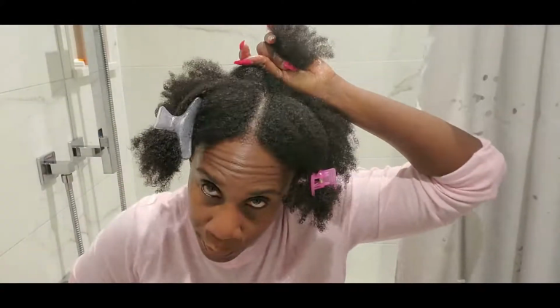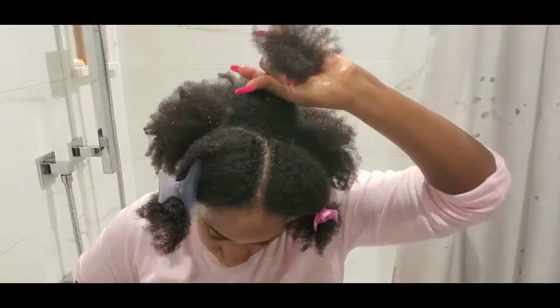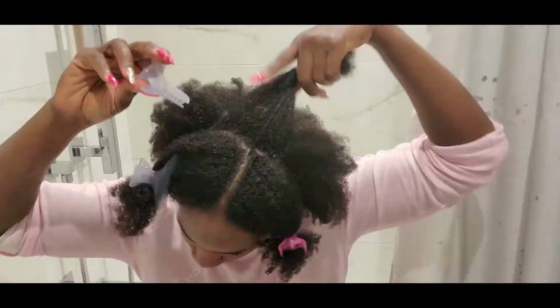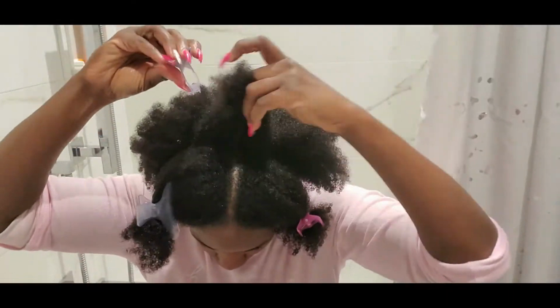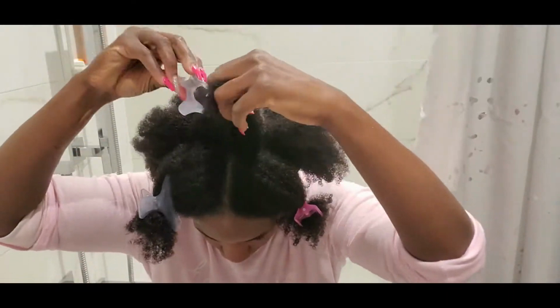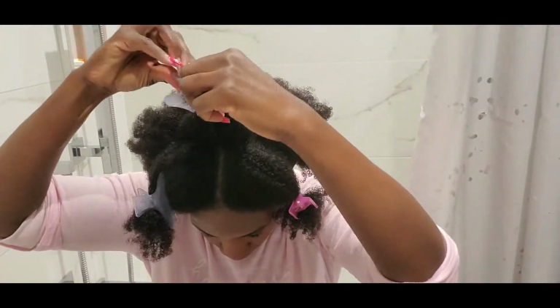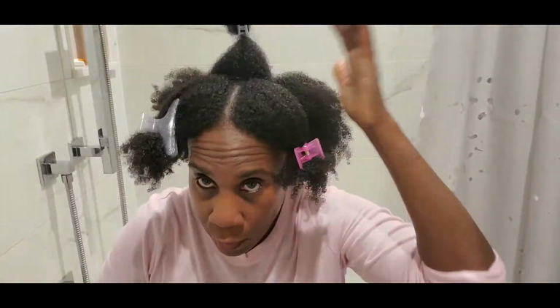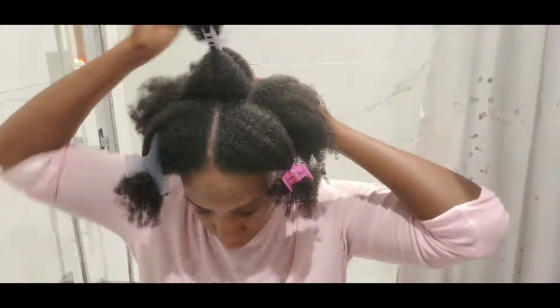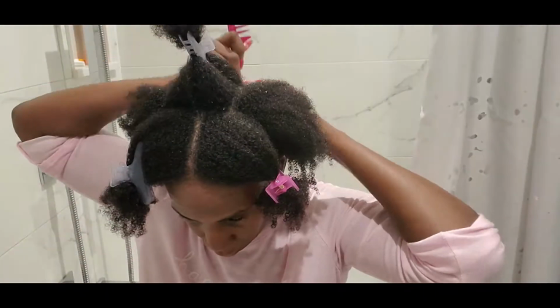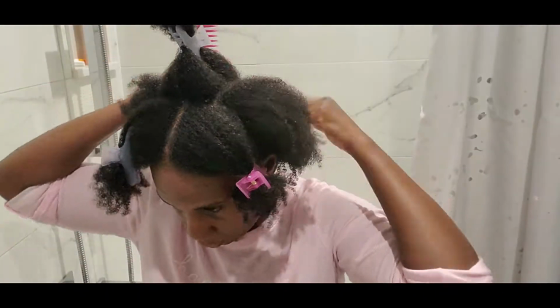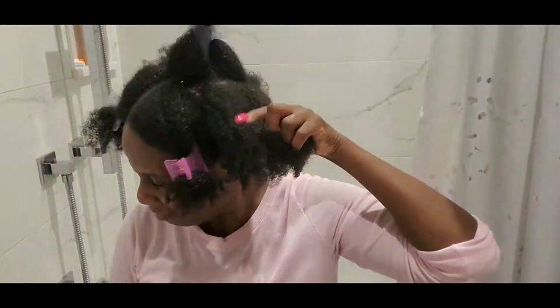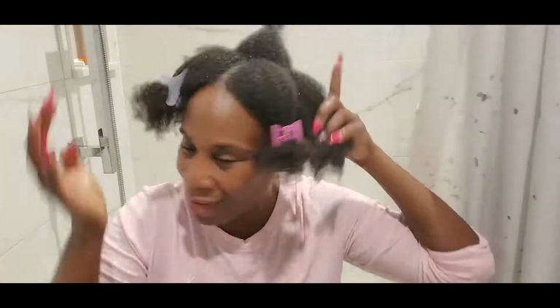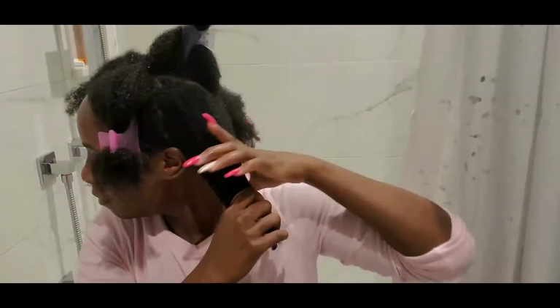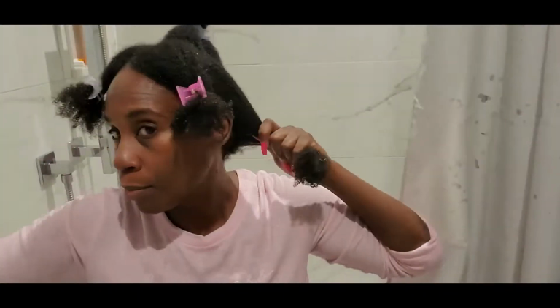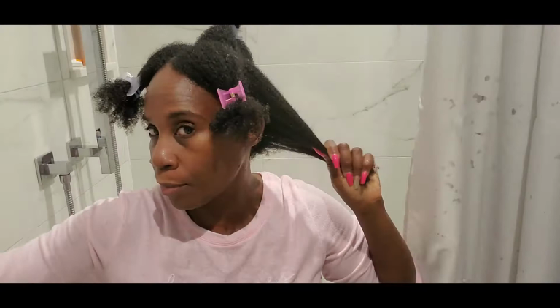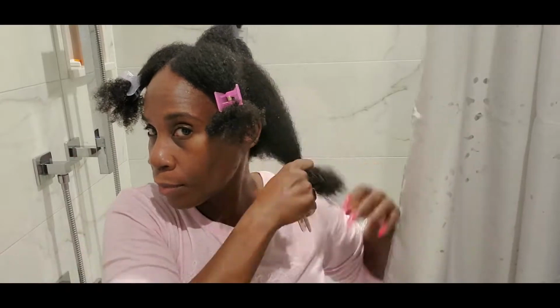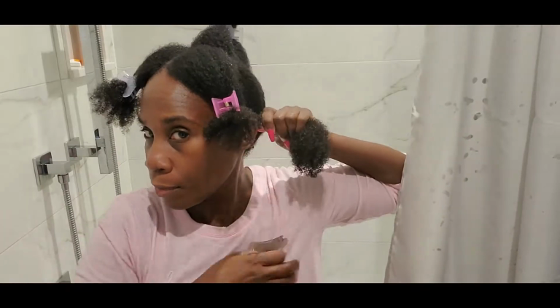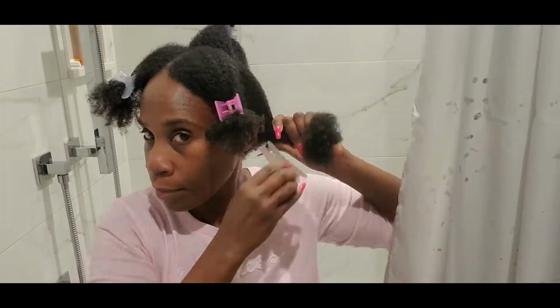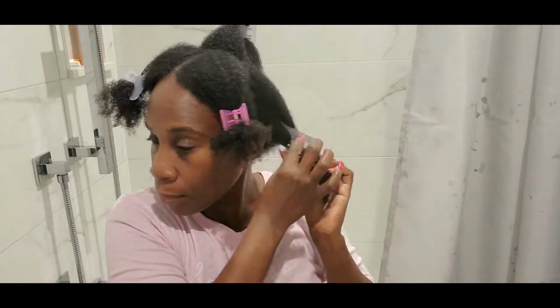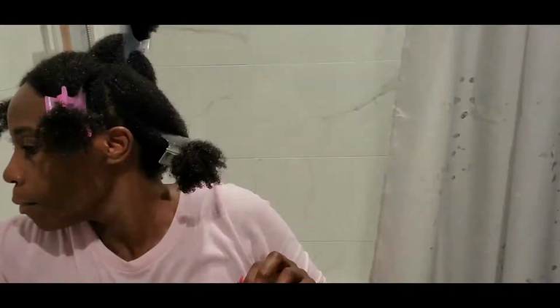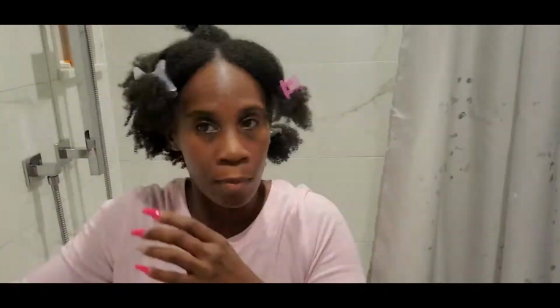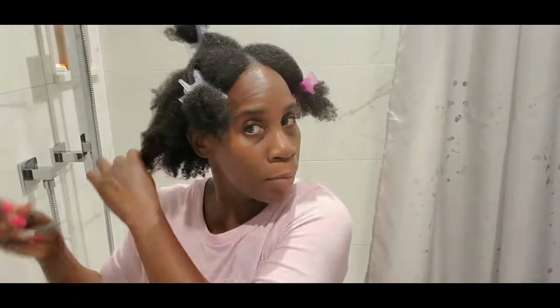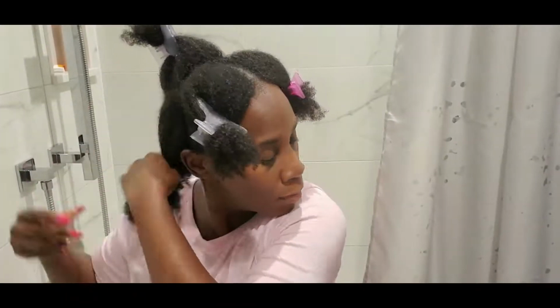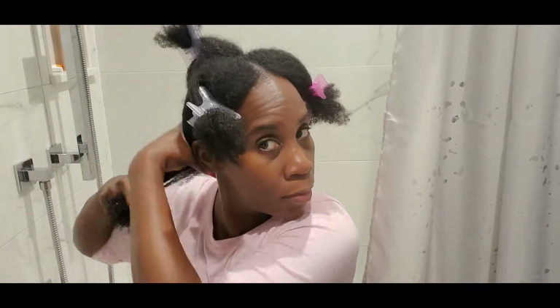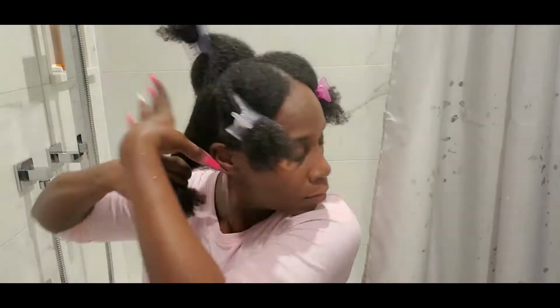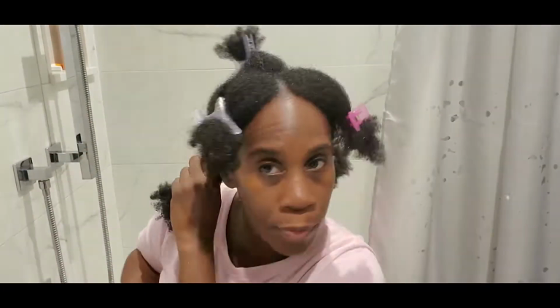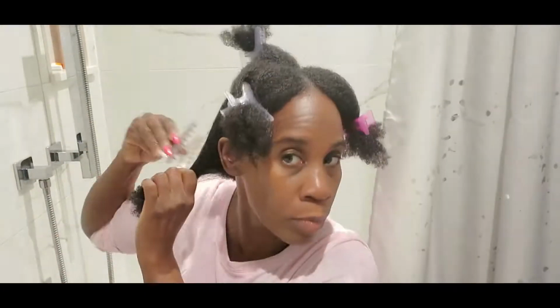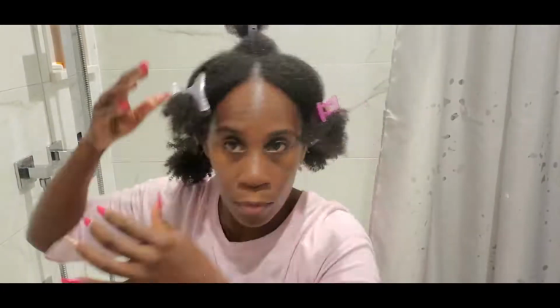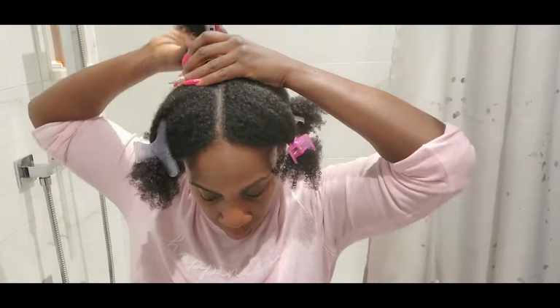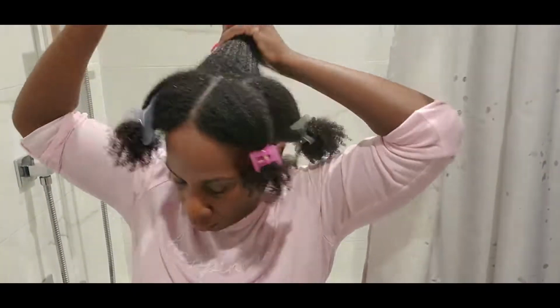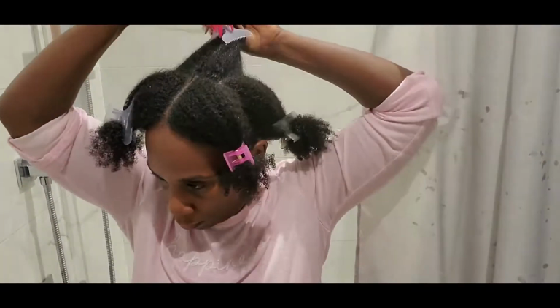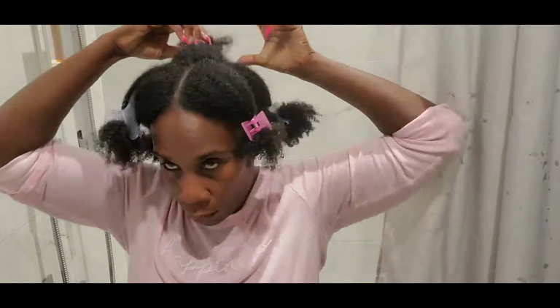I'm also making a special section for my crown area to make sure that special section gets all the special love and care that it needs.